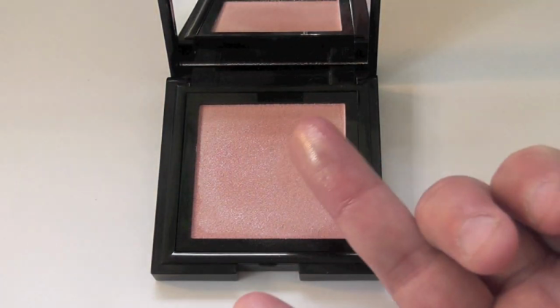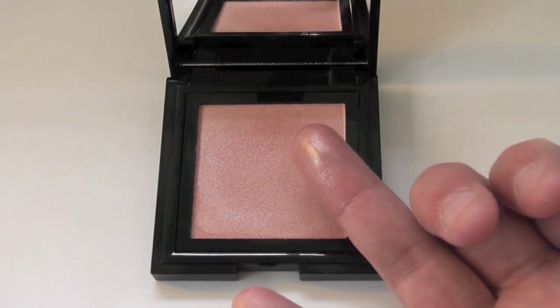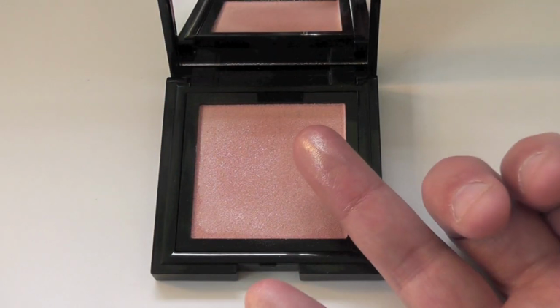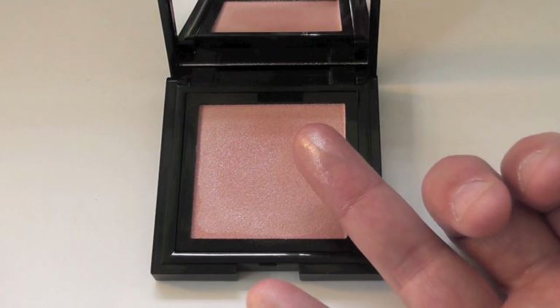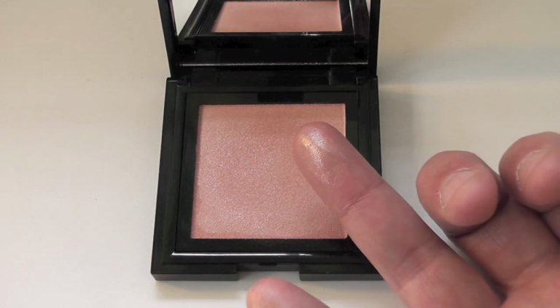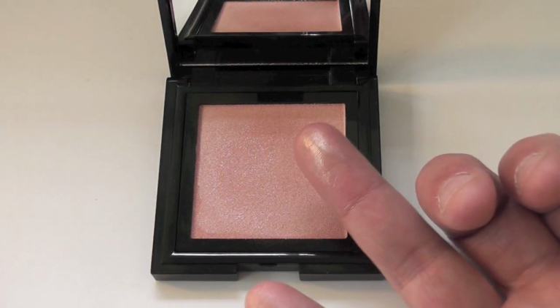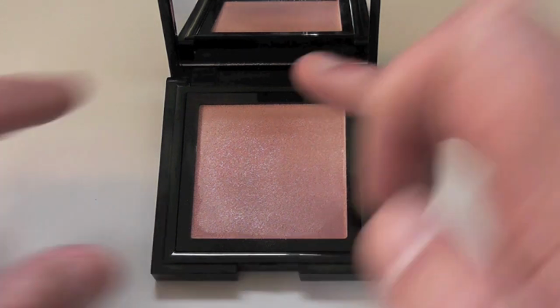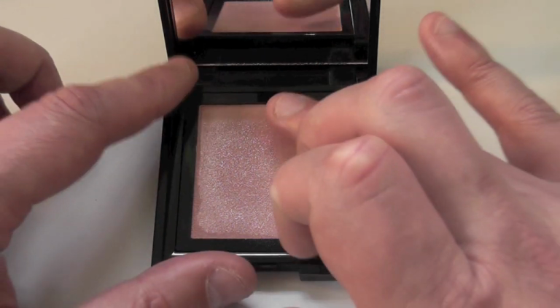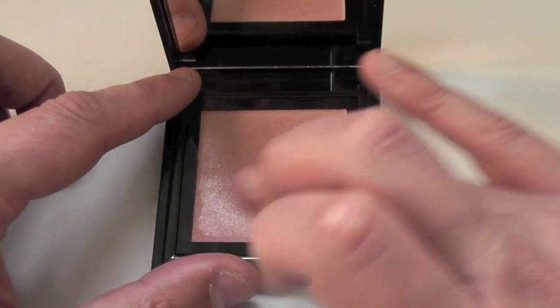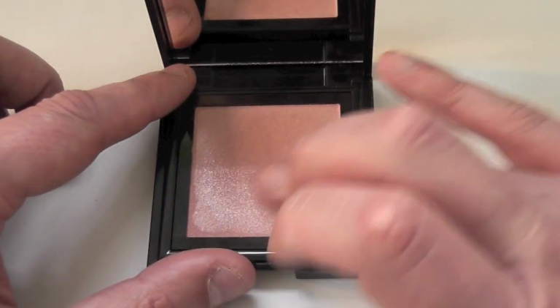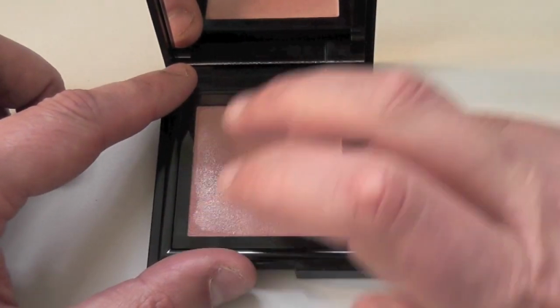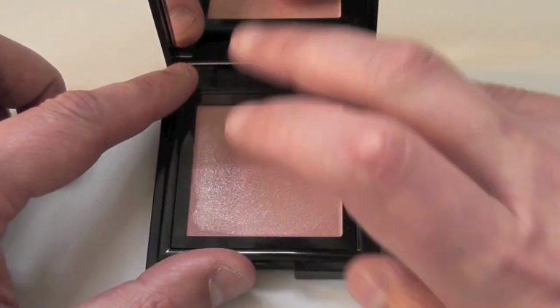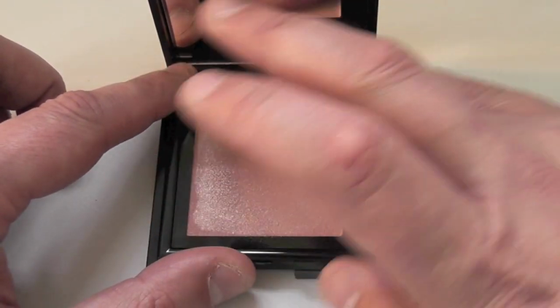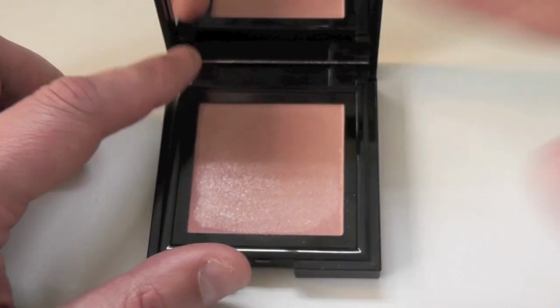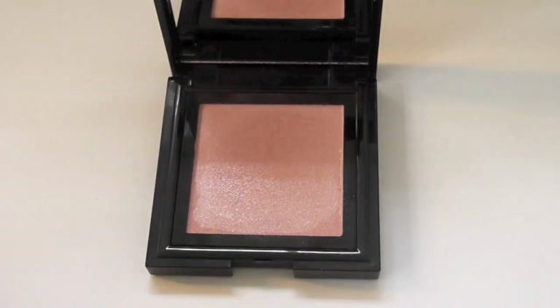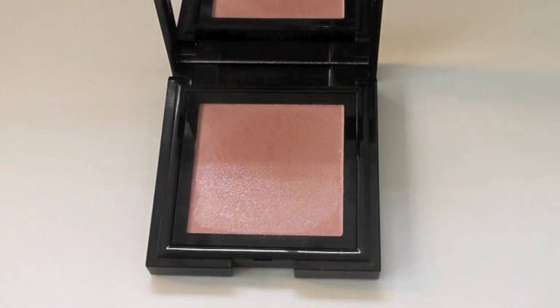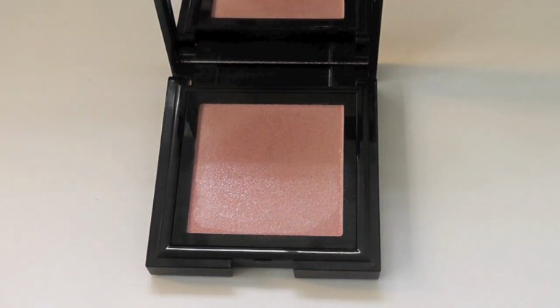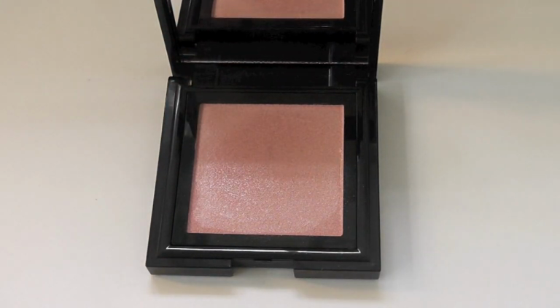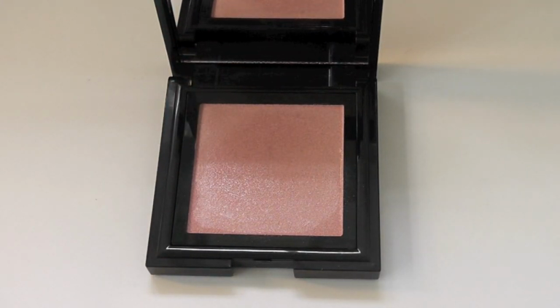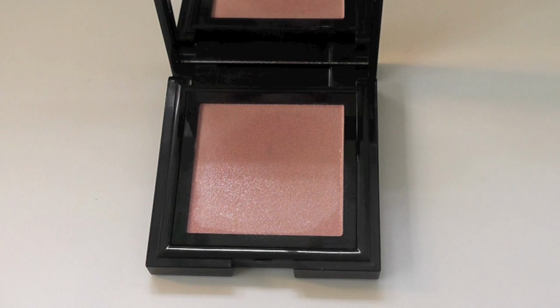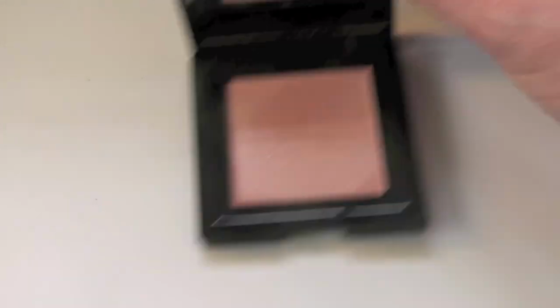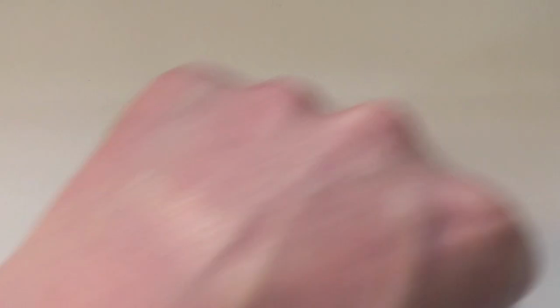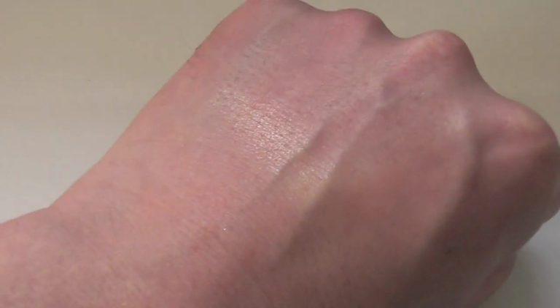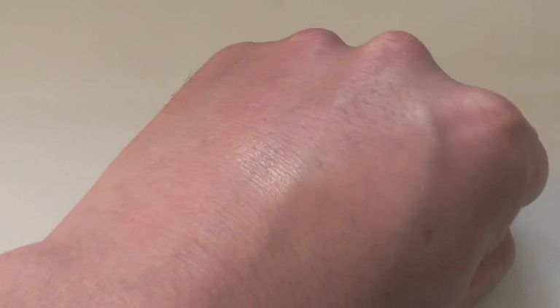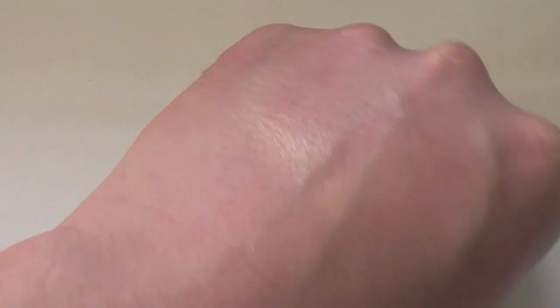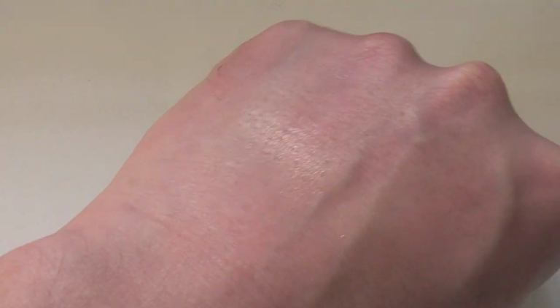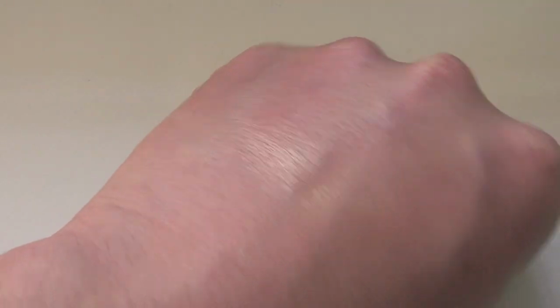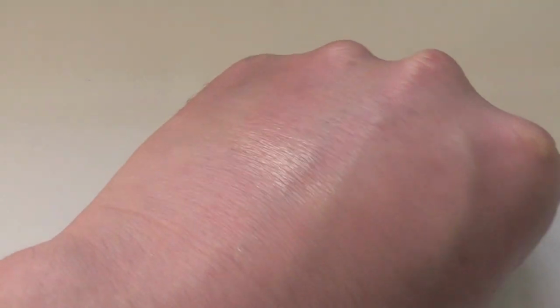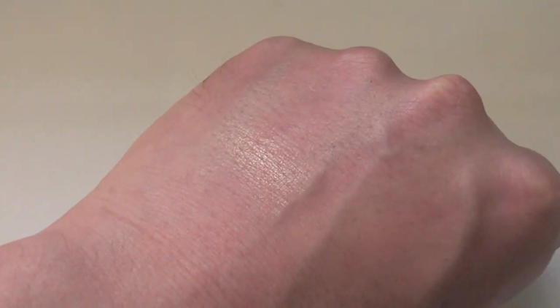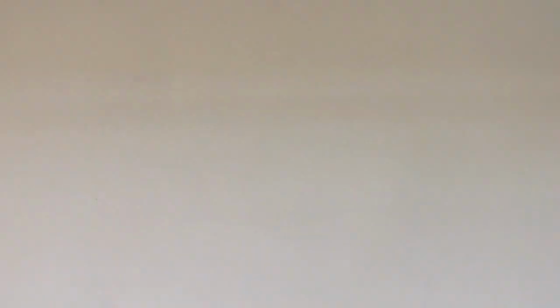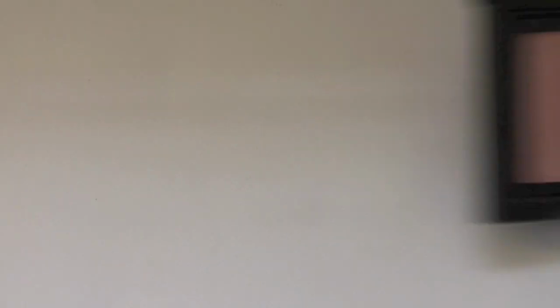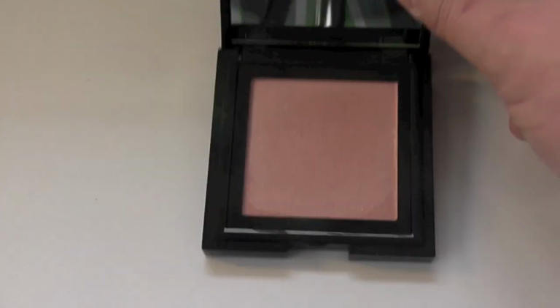You can see that it applies very, very sheerly, but when I put this on the back of my hand, it looks like glitter has been applied to the skin. This stuff is truly phenomenal.